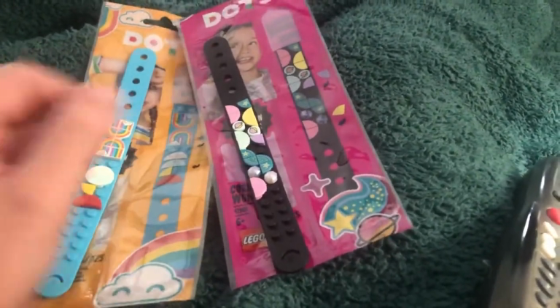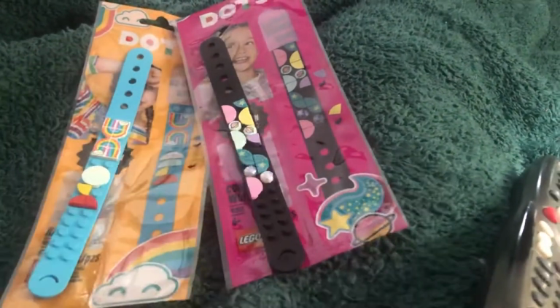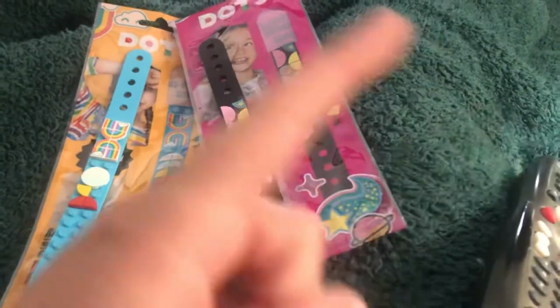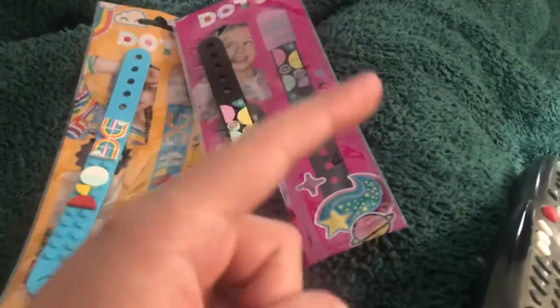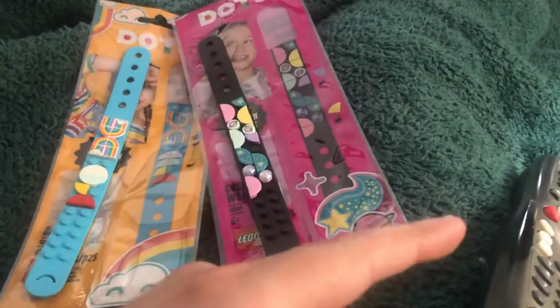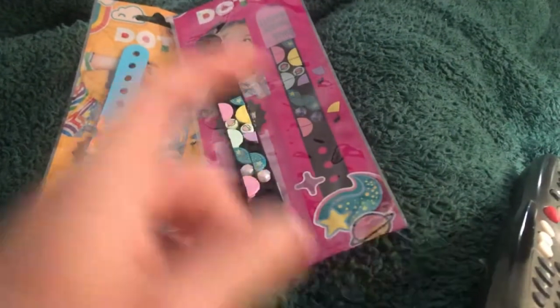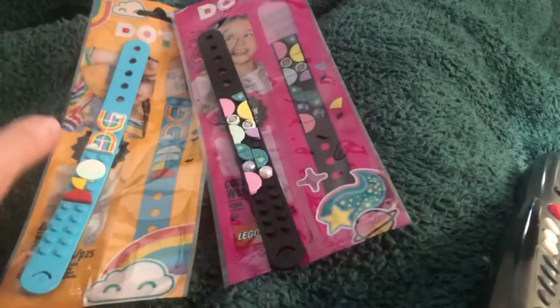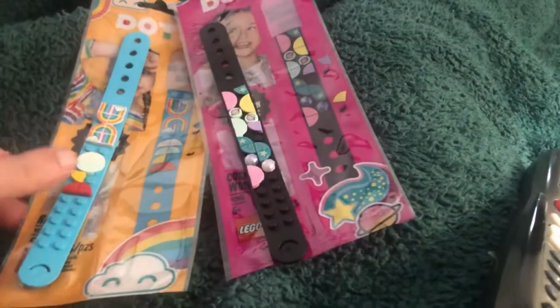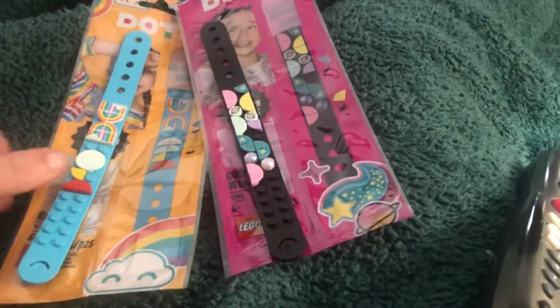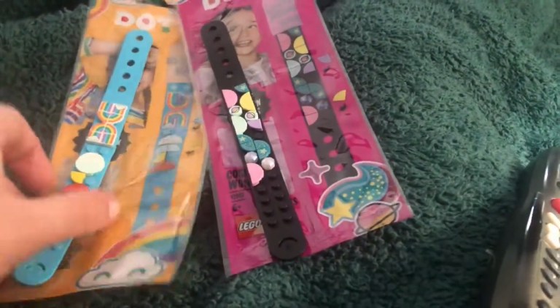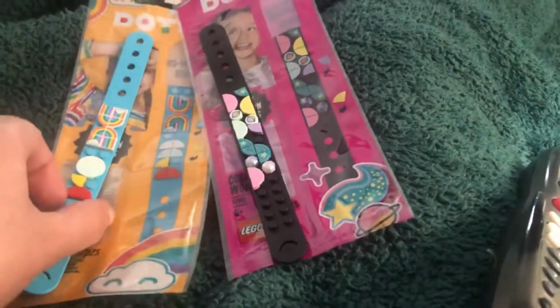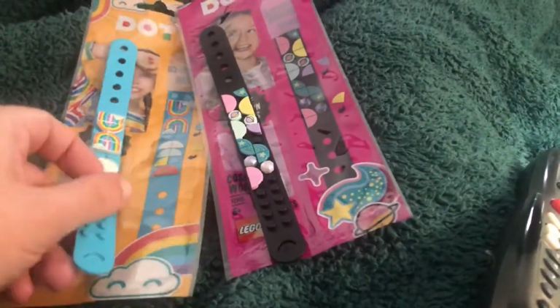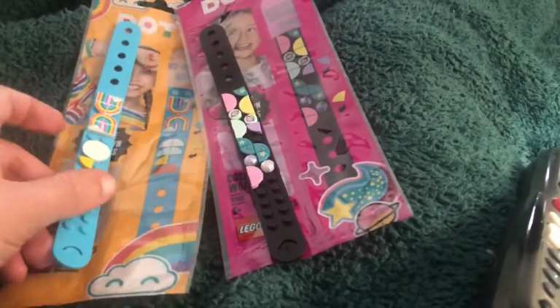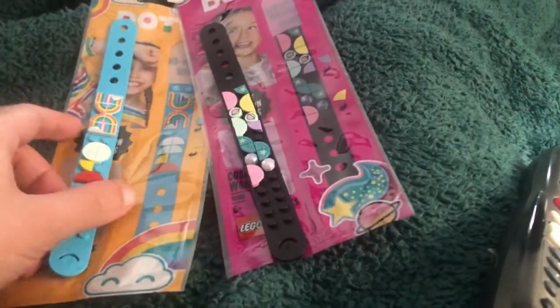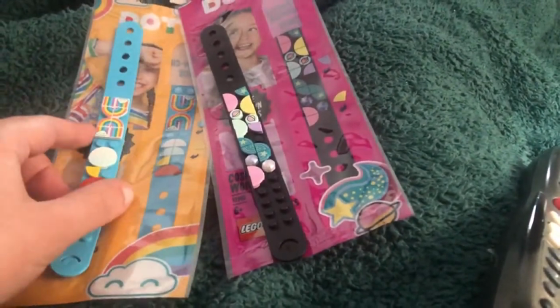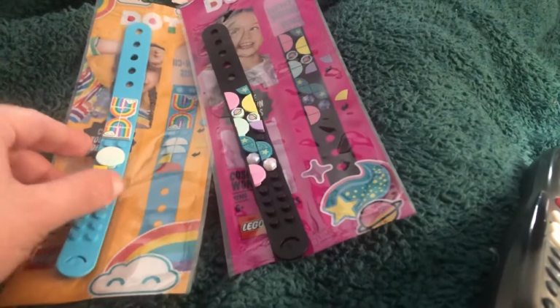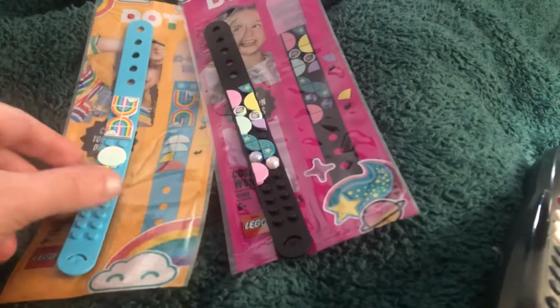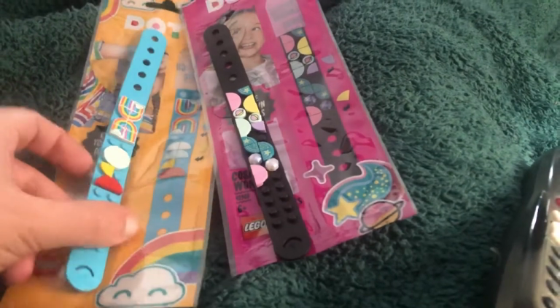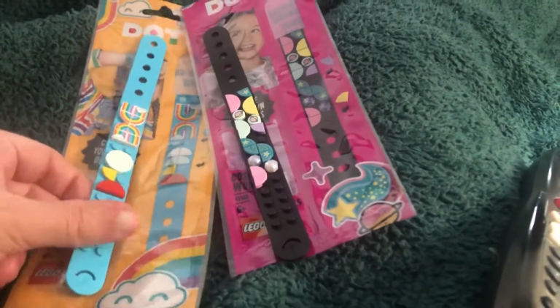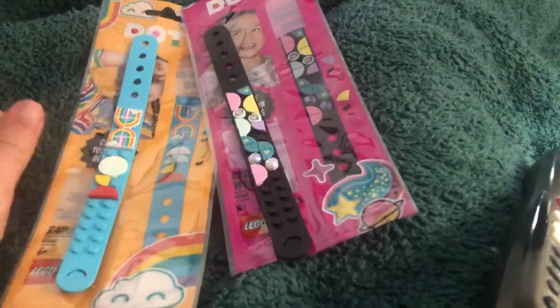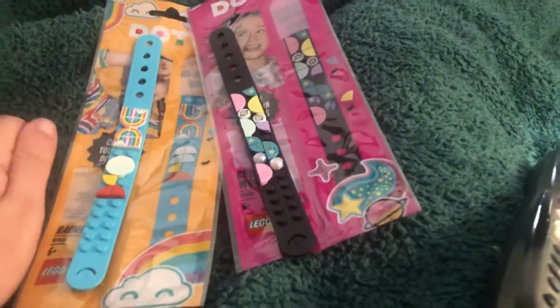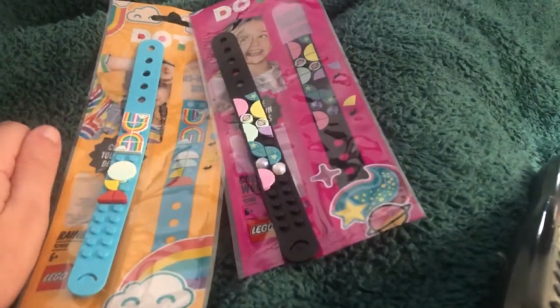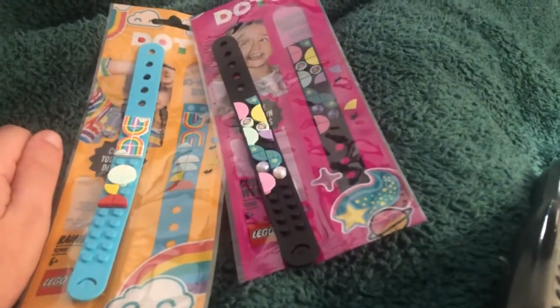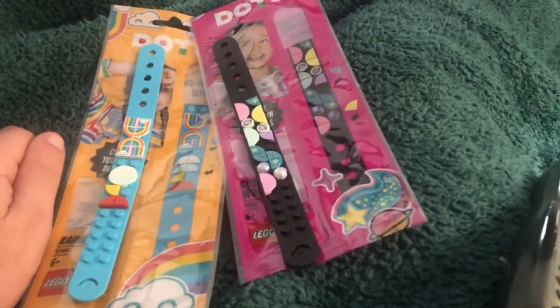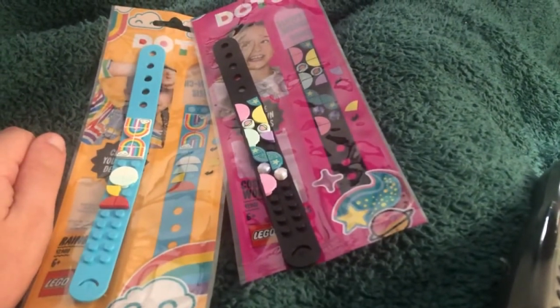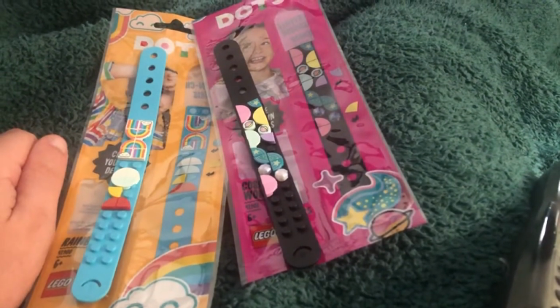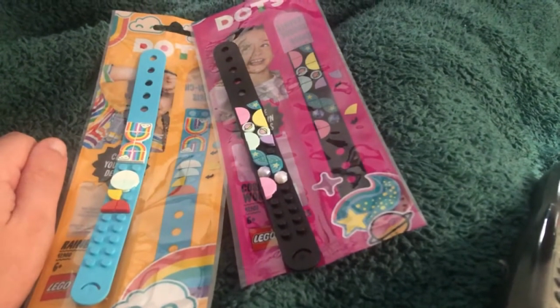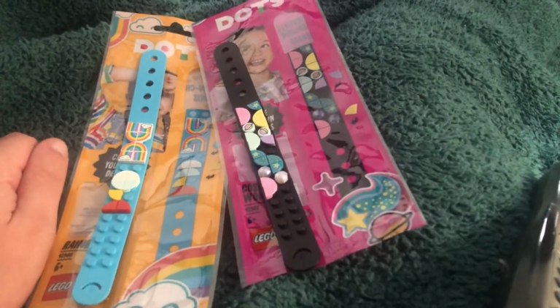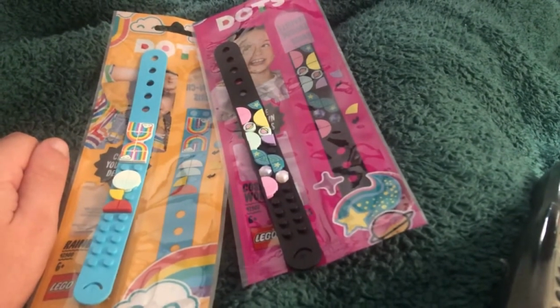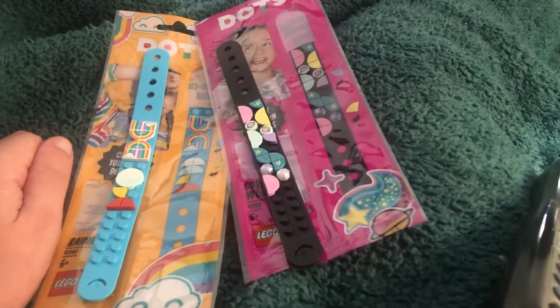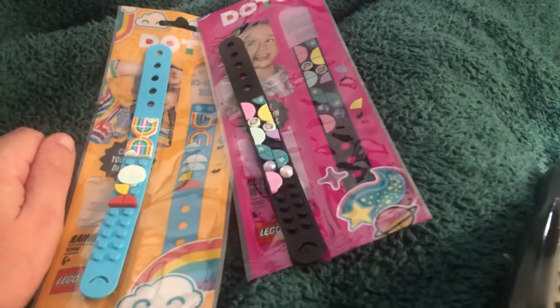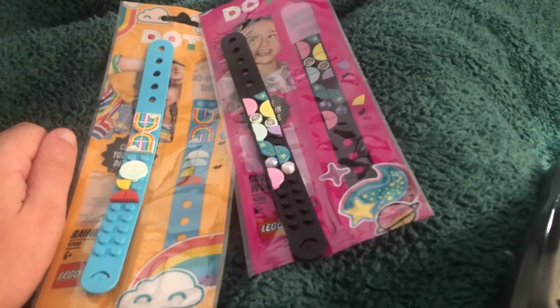I also got some of the emoji packs and different things, so I'll be using those soon. Thanks for watching everyone — don't forget to like, subscribe, and share below. See you later, bye!